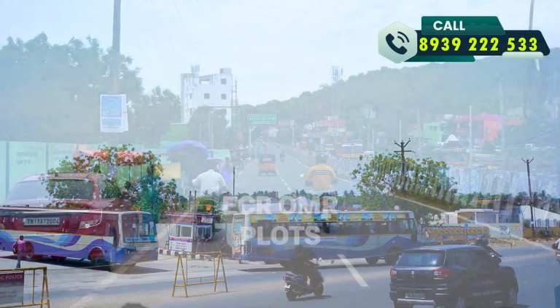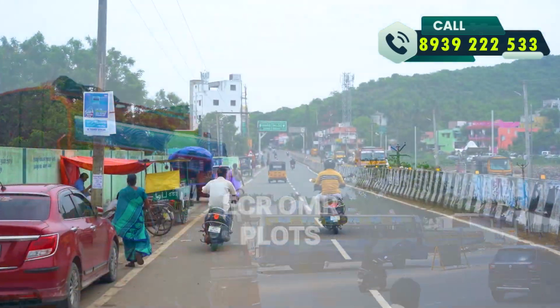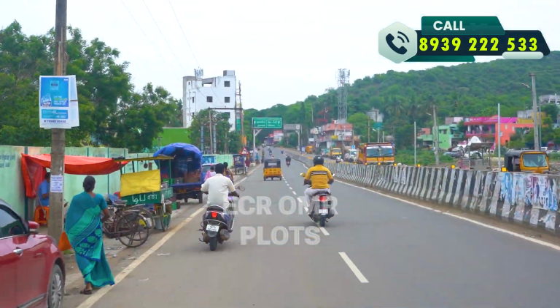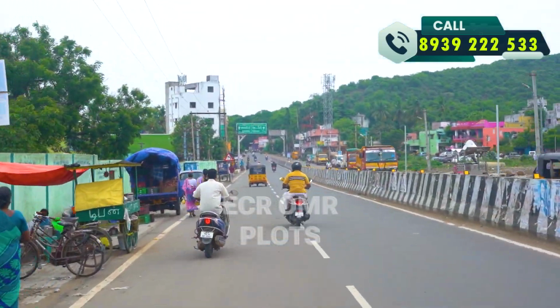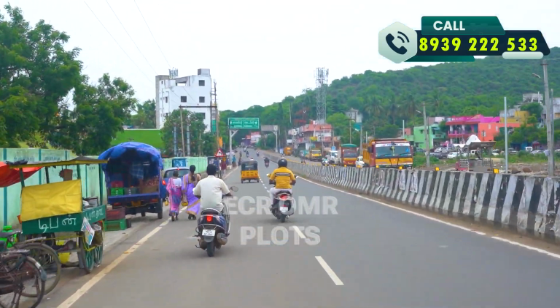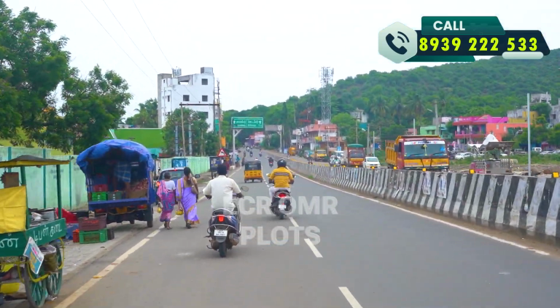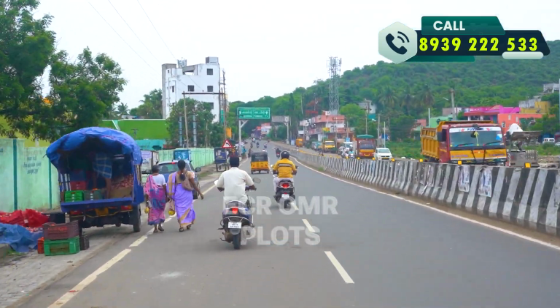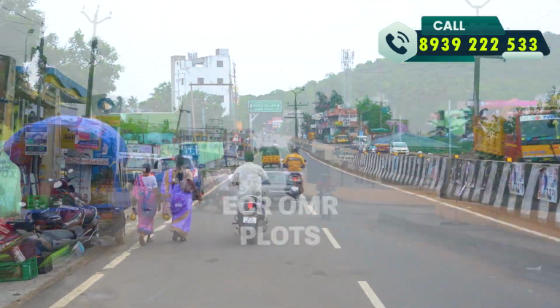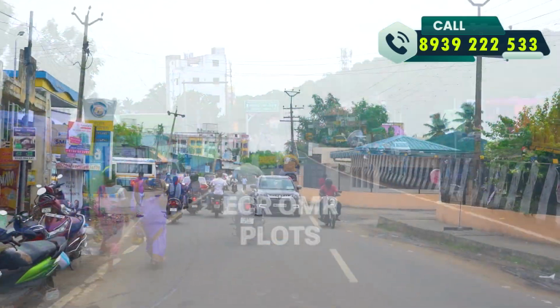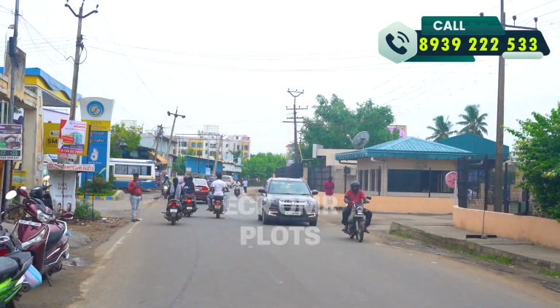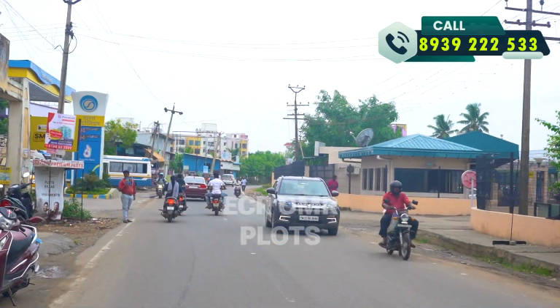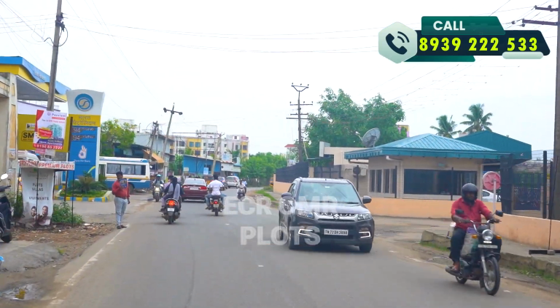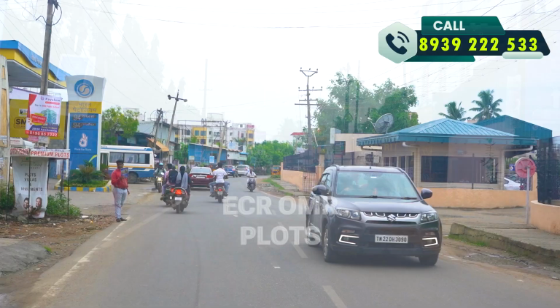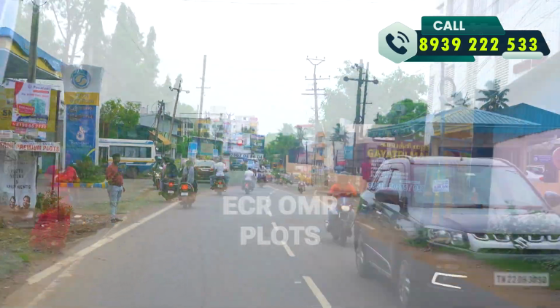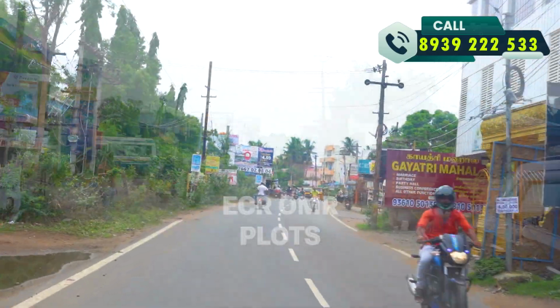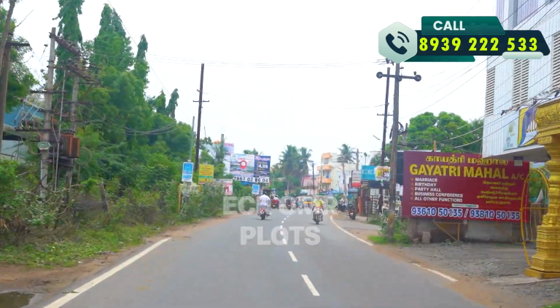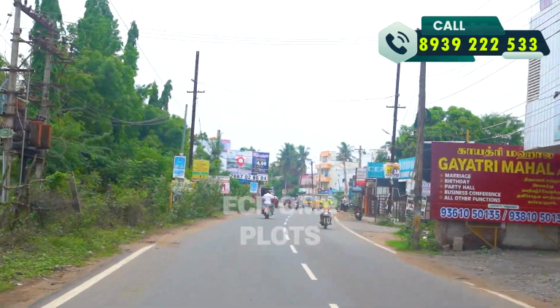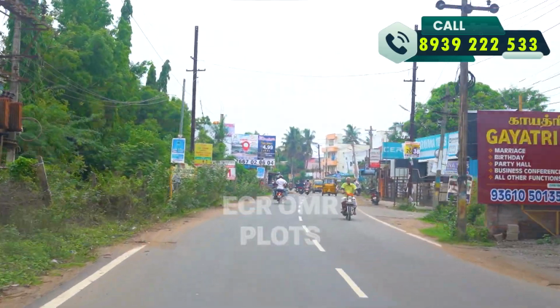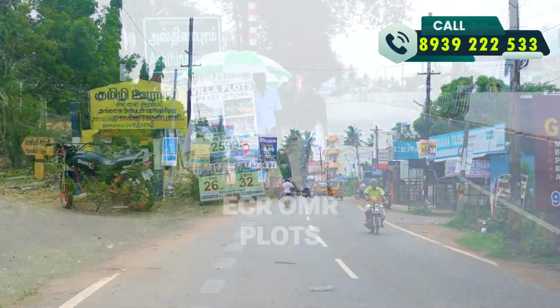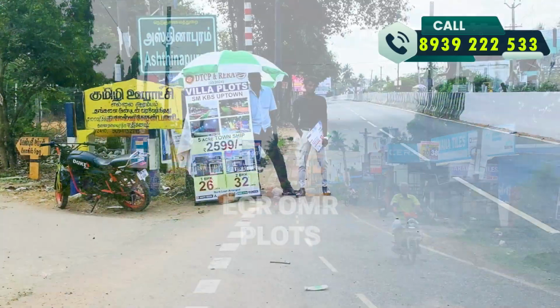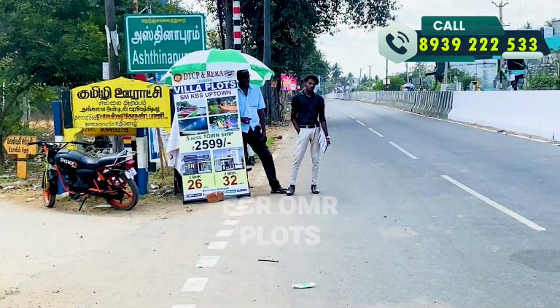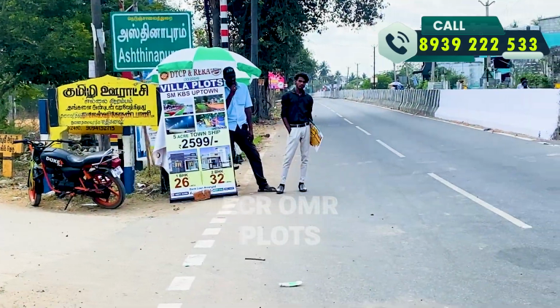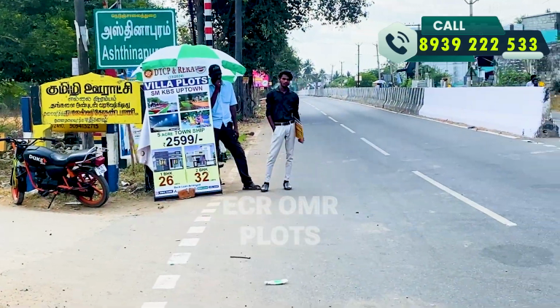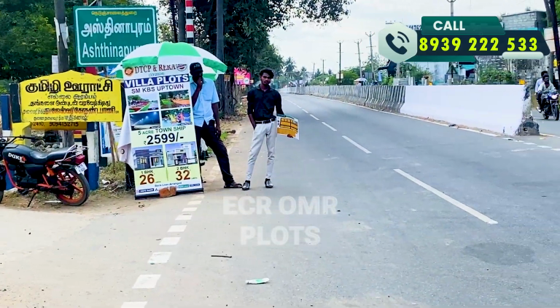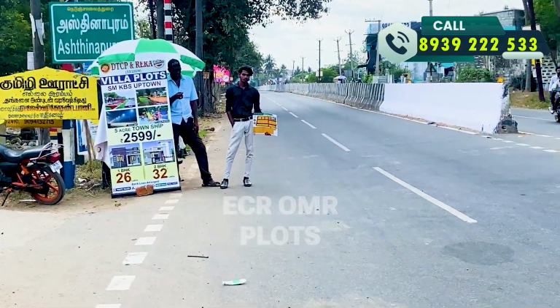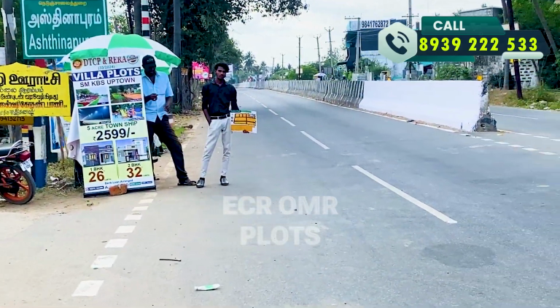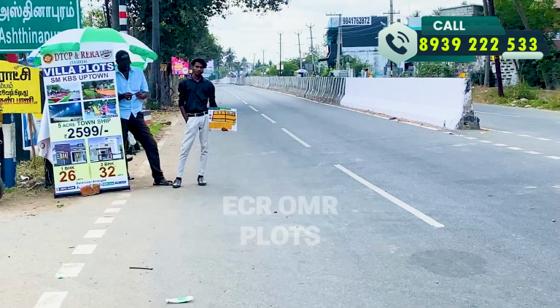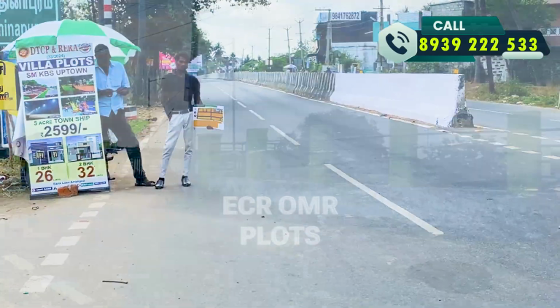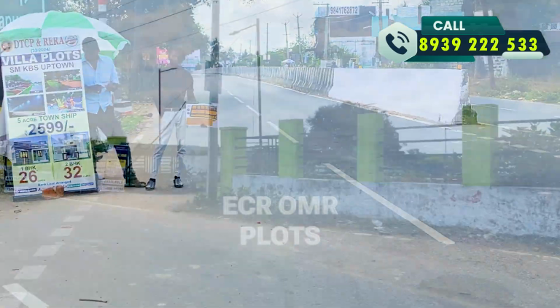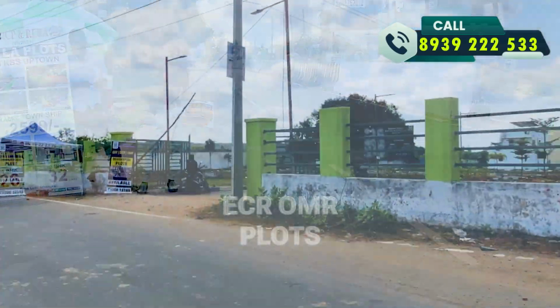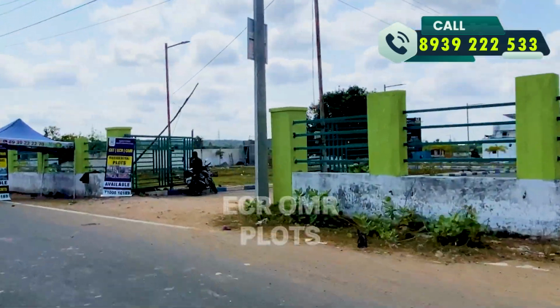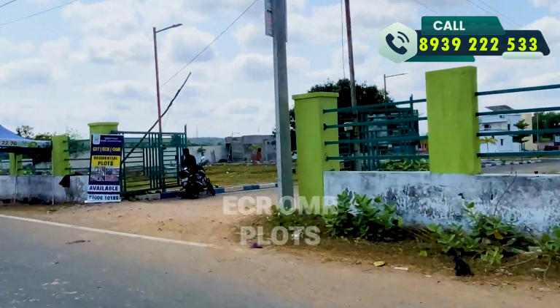On the GST road, there is a village in Astinaburam, which is a layout property.